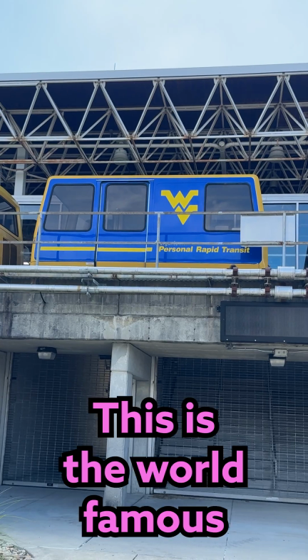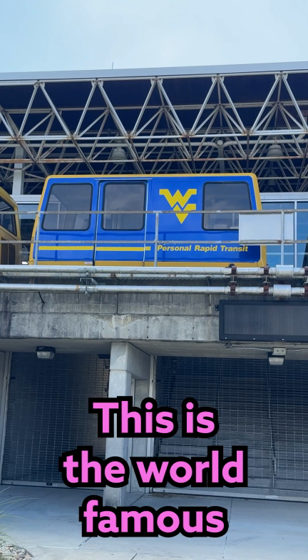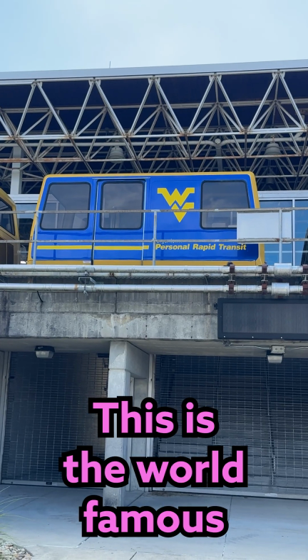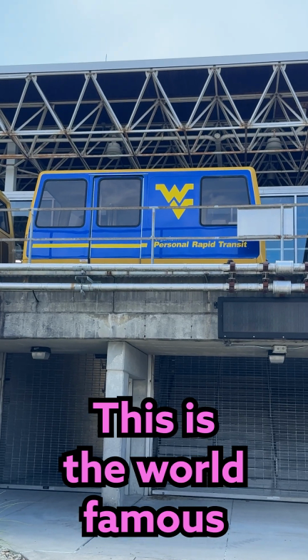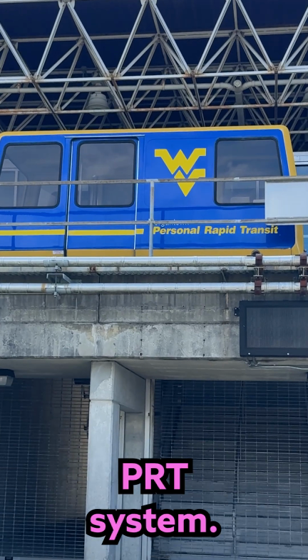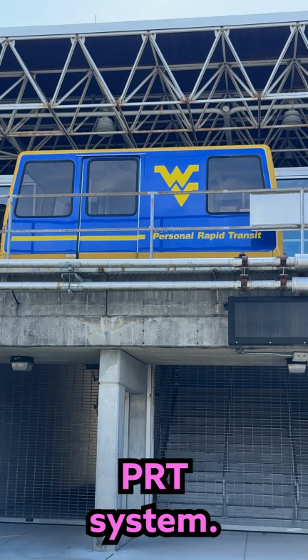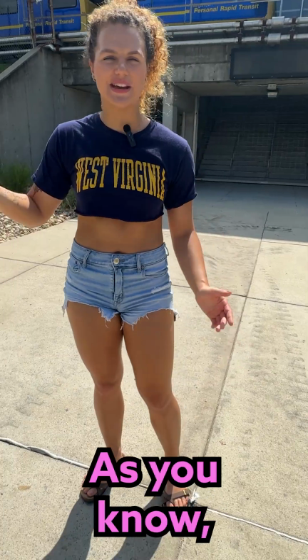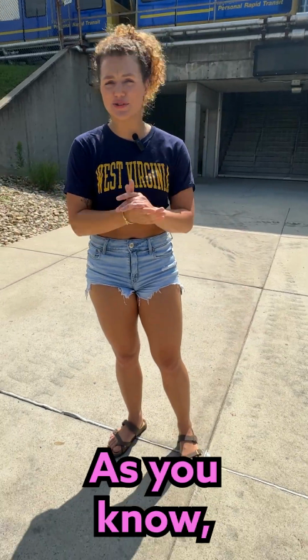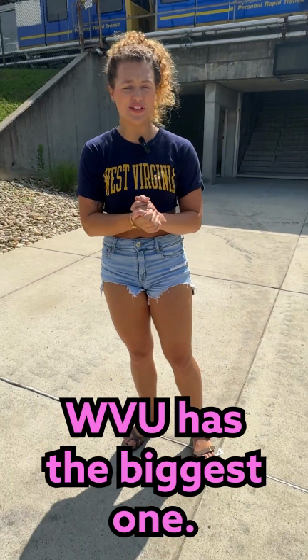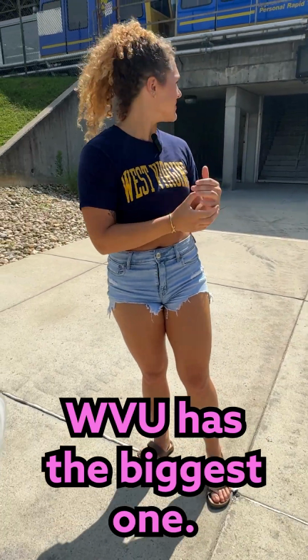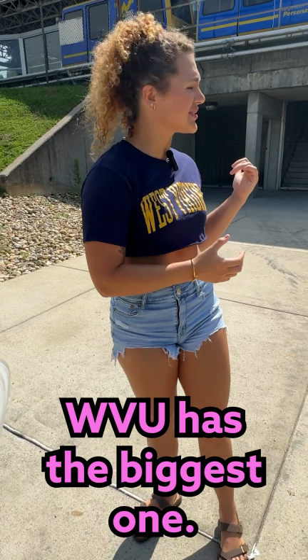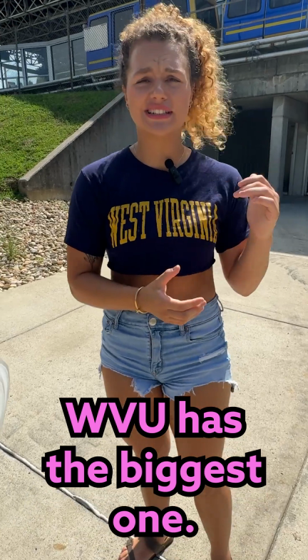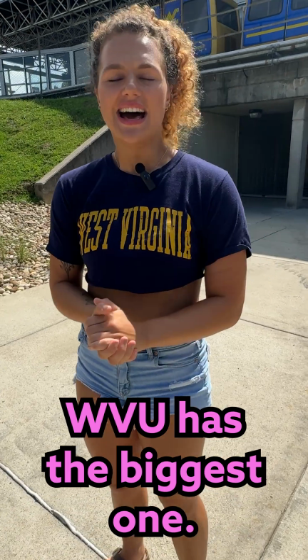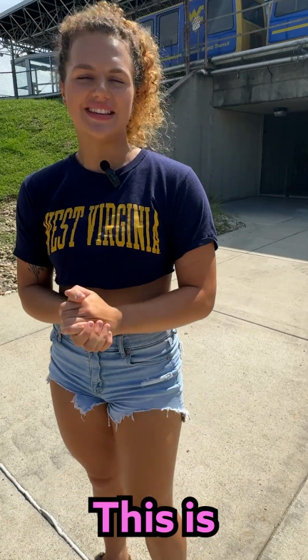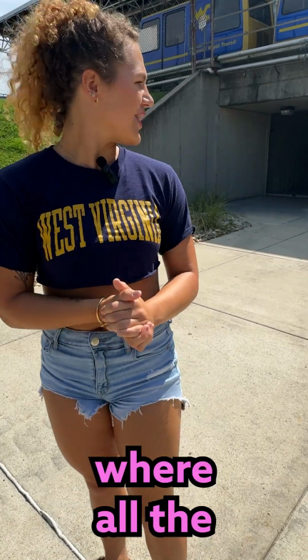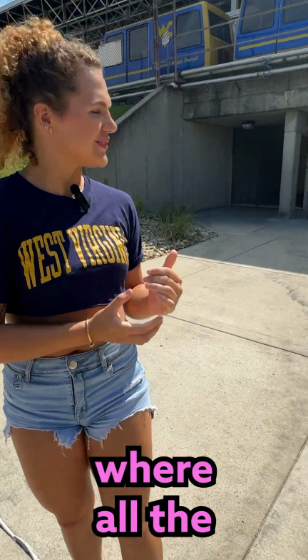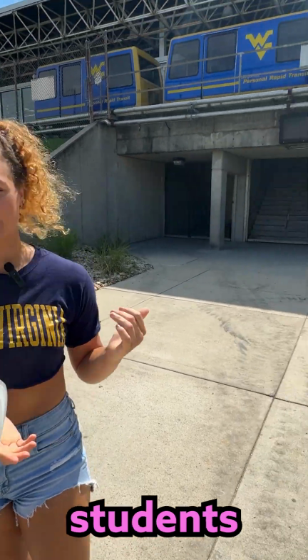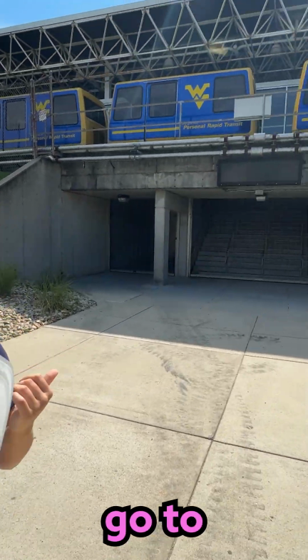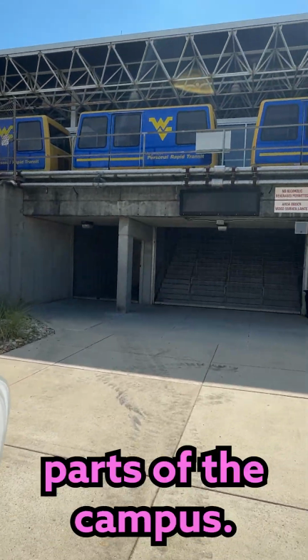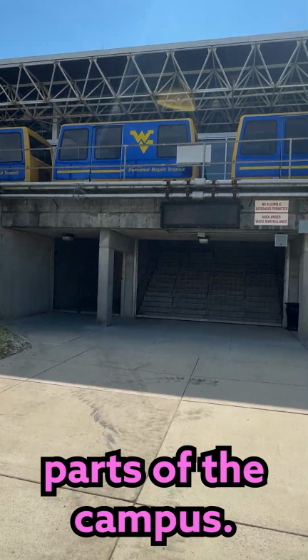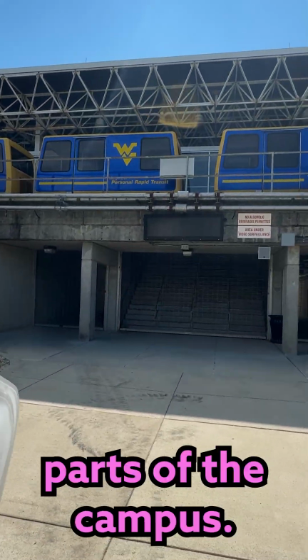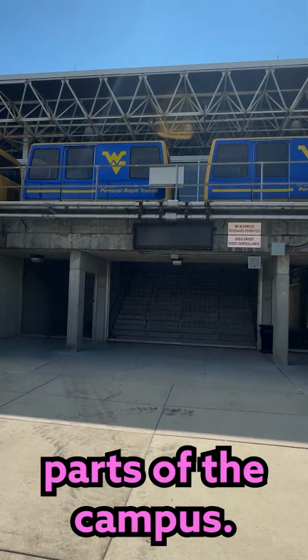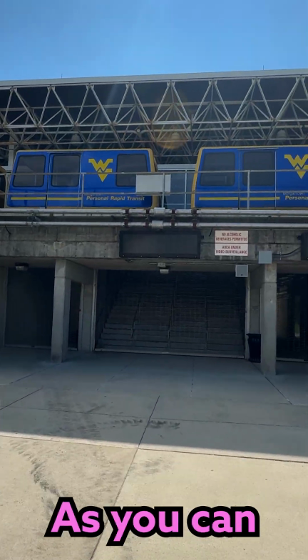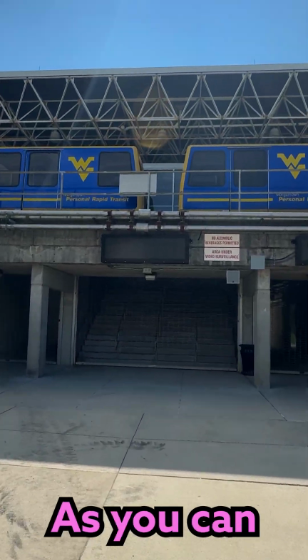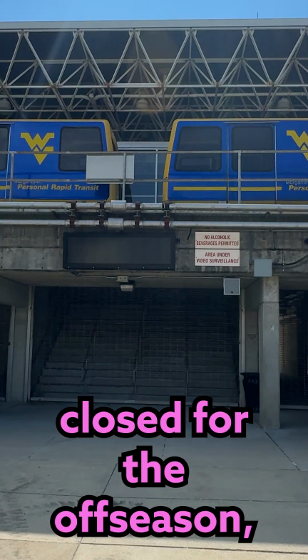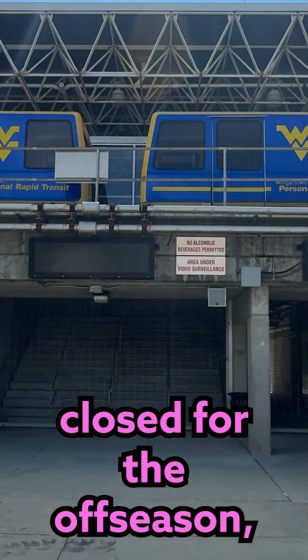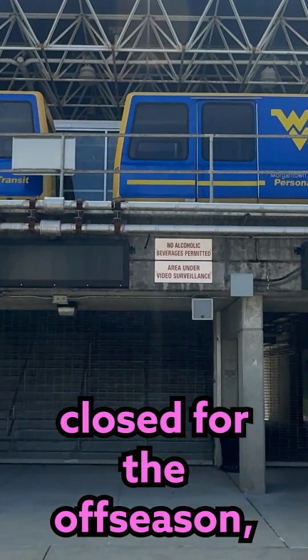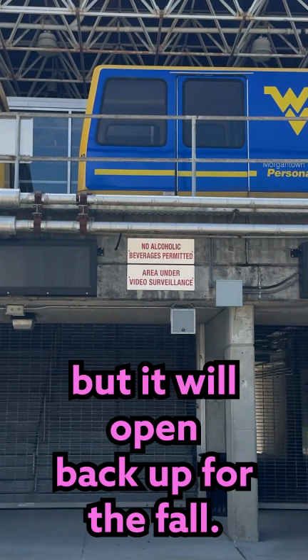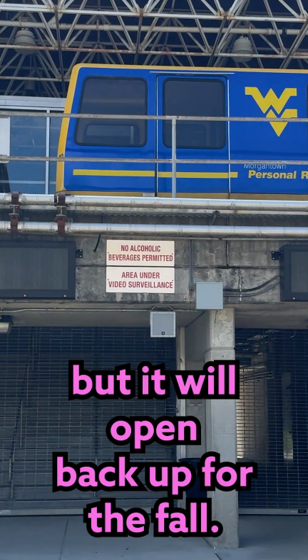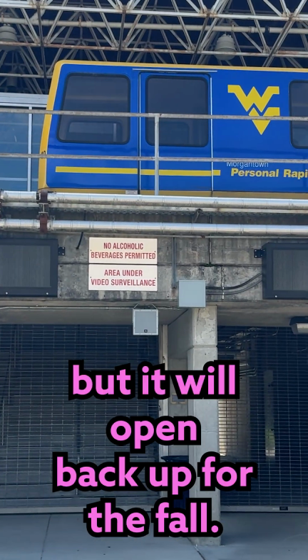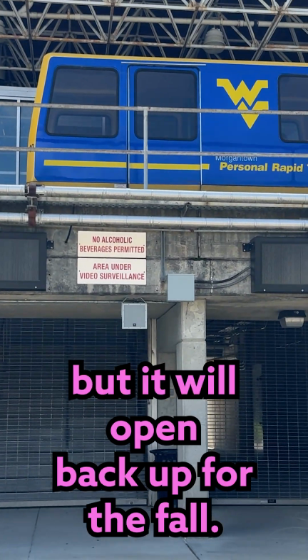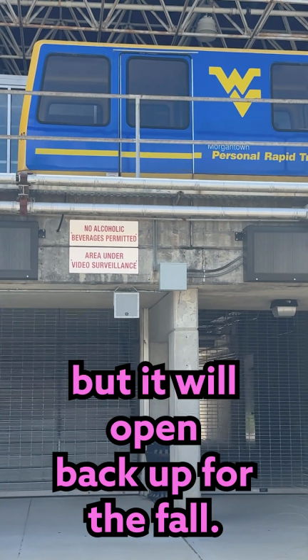This is the world-famous PRT system. As you know, WVU has the biggest one. This is where all the students go to get to different parts of the campus. As you can see, it's closed for the offseason, but it will open back up for the fall.